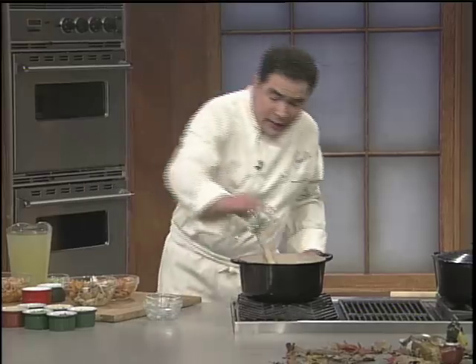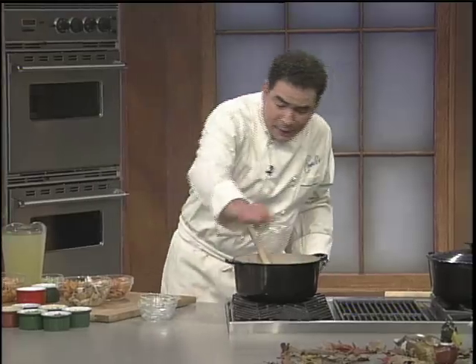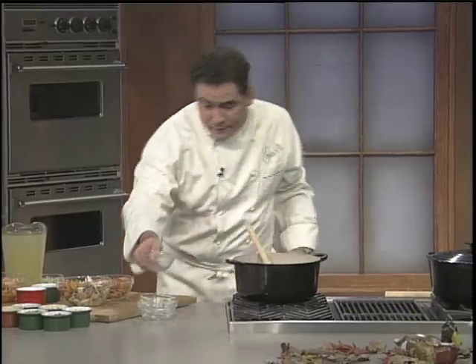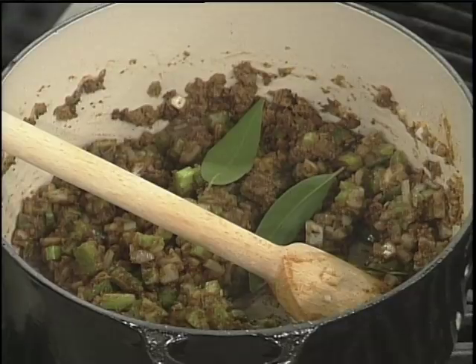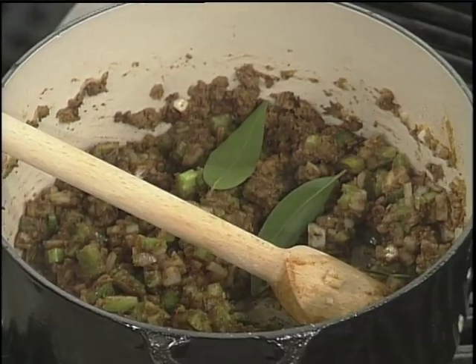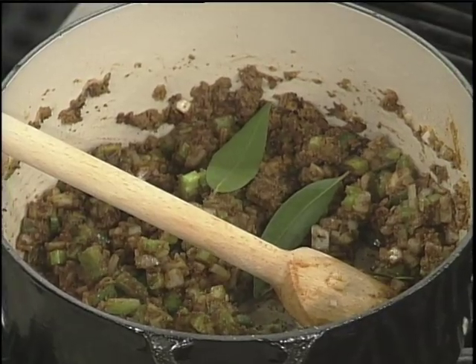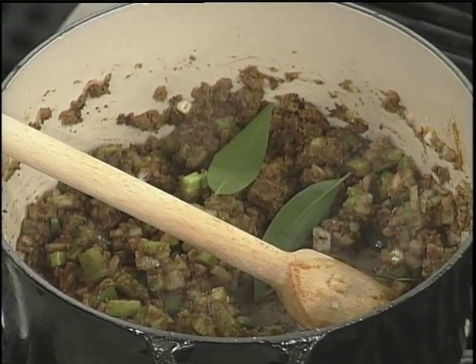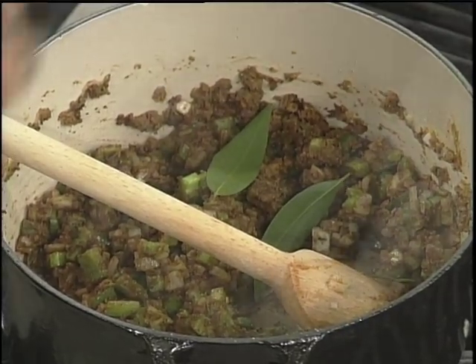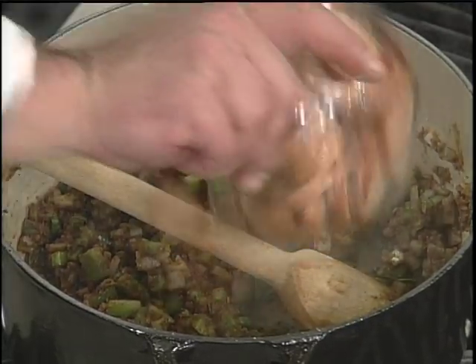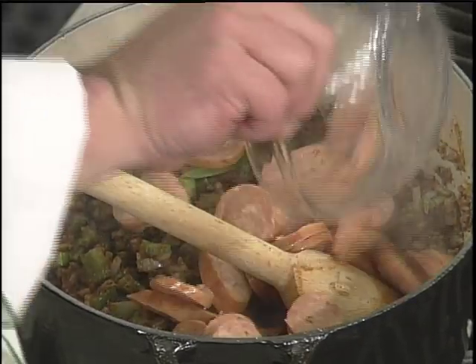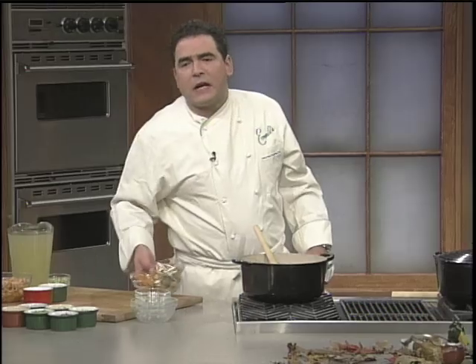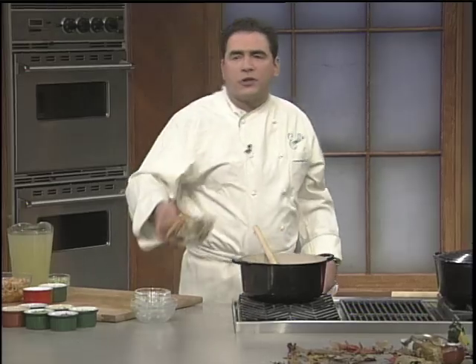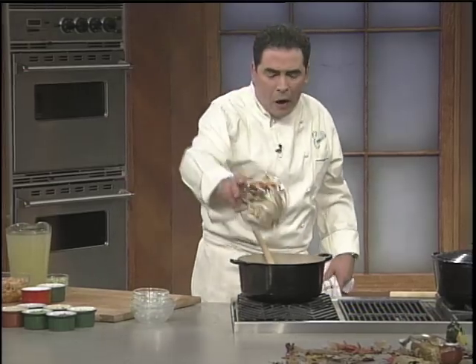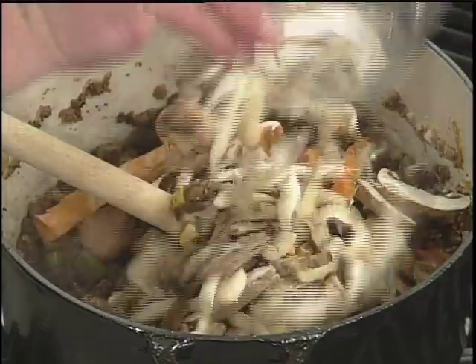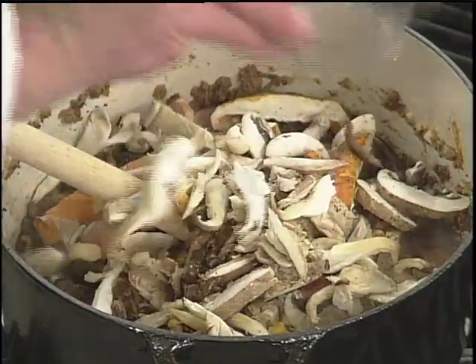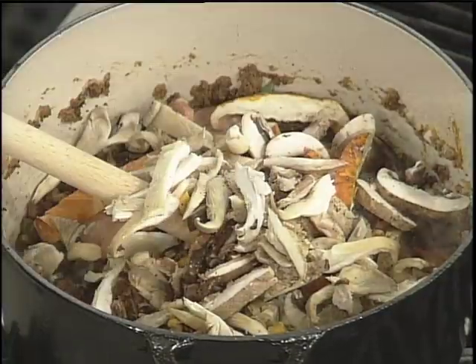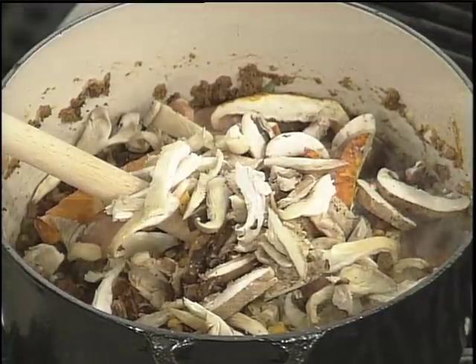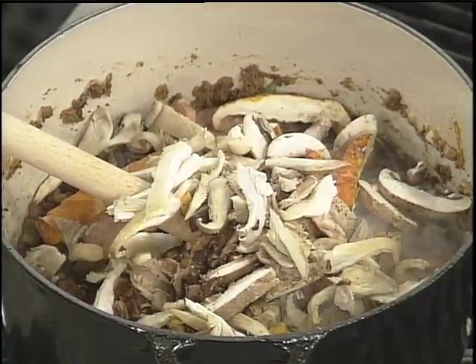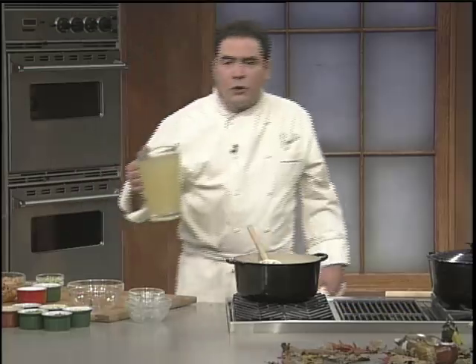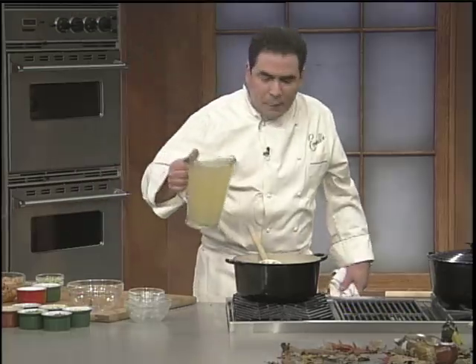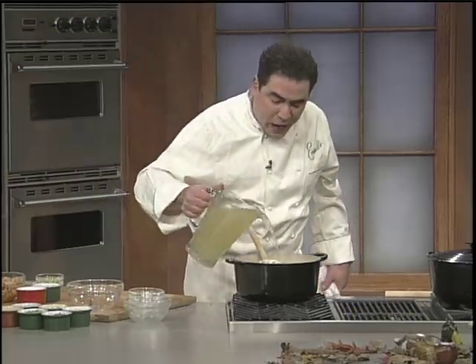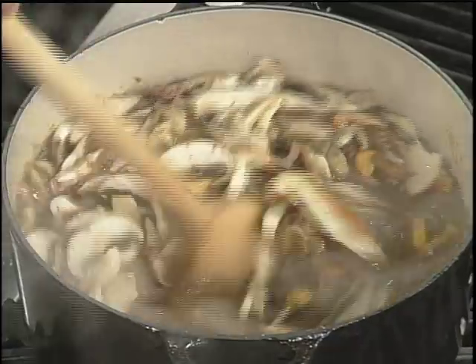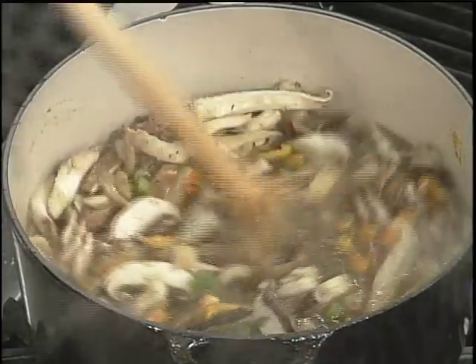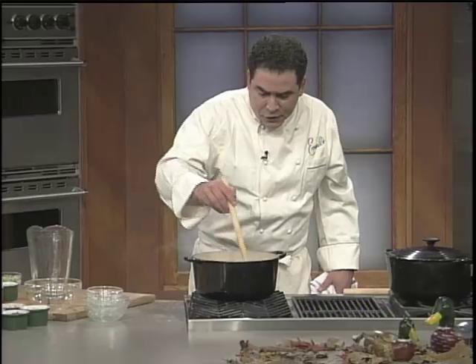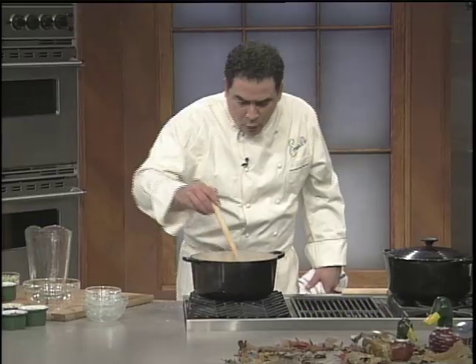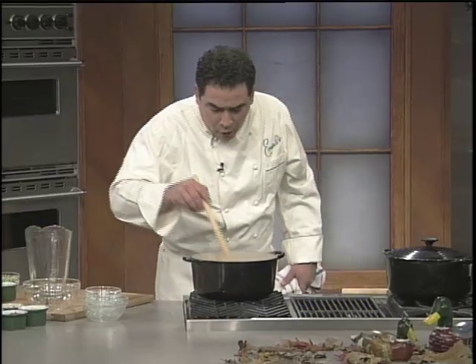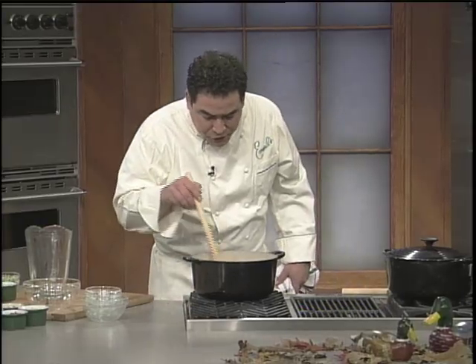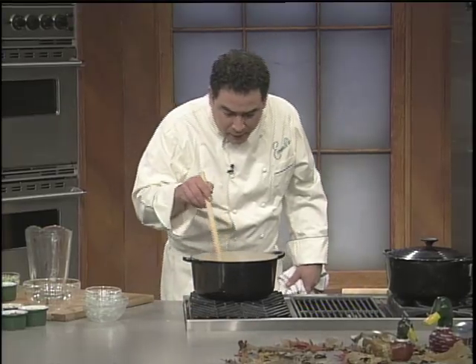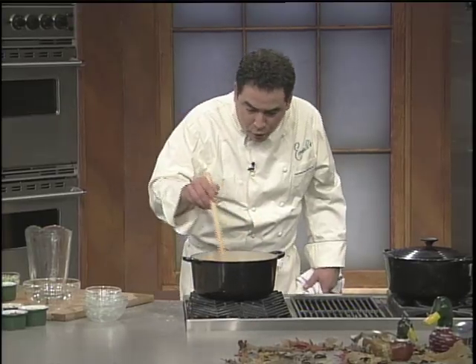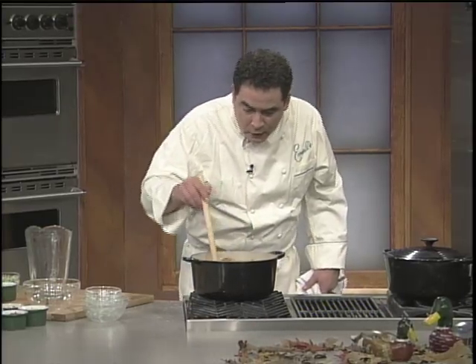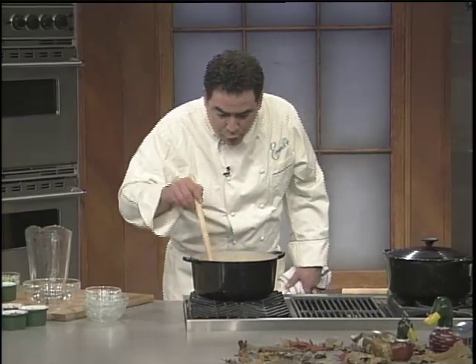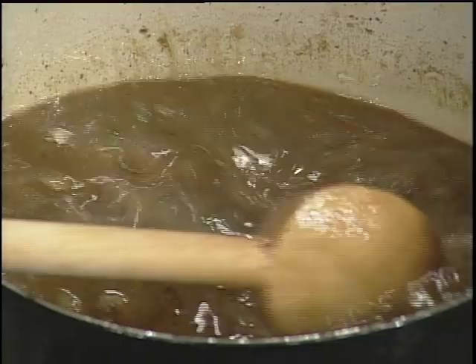We're going to add some bay leaves. I thought I'd add some andouille sausage in there too. I think I'll use some wild mushrooms in there. I'll use a little bit of stock. Now we're going to let this come to a boil, and you can see that I'm slowly stirring it again.